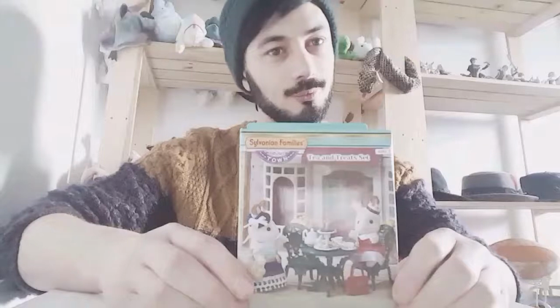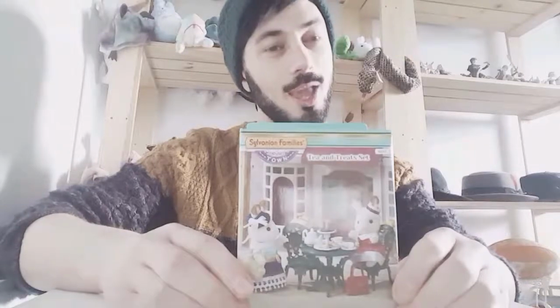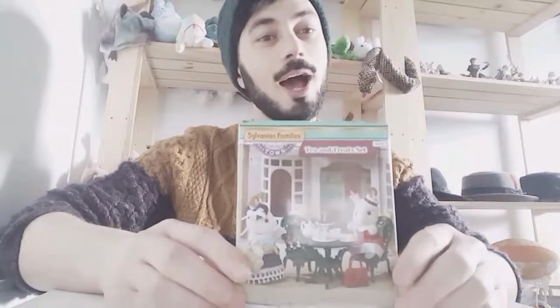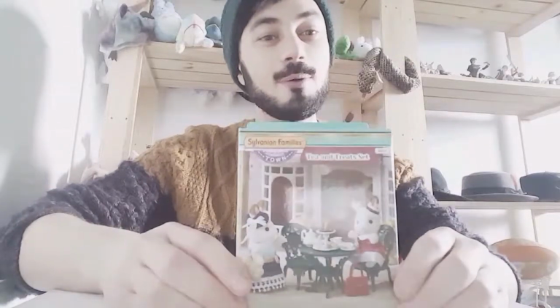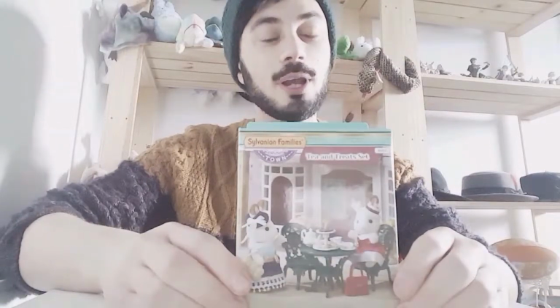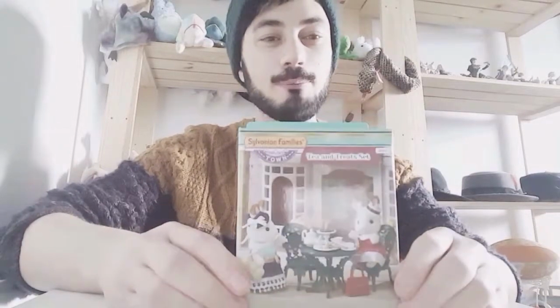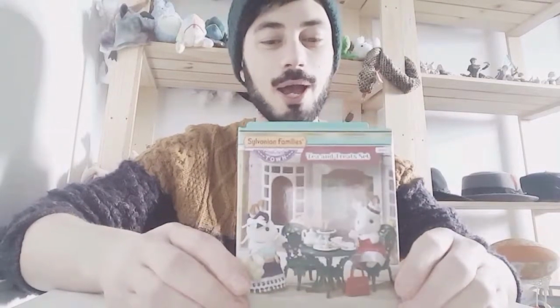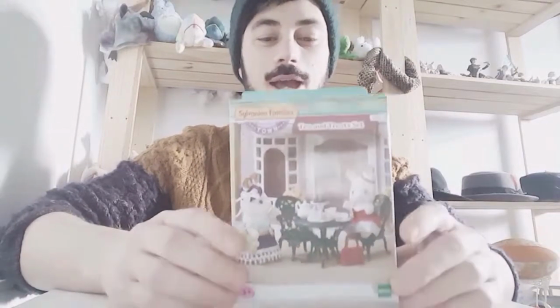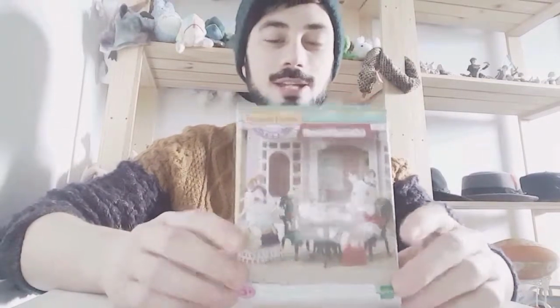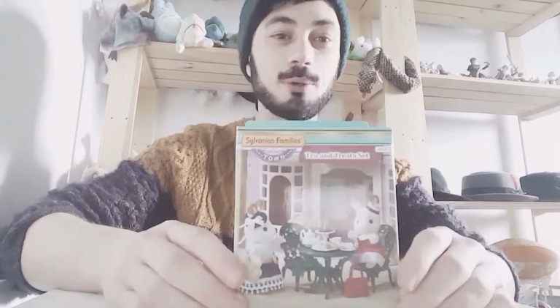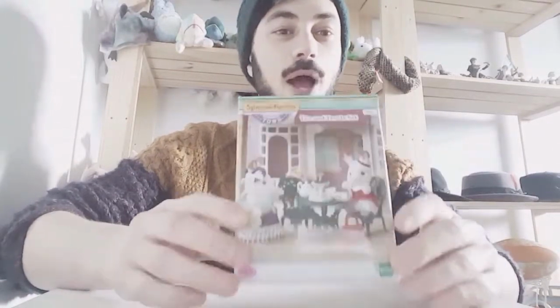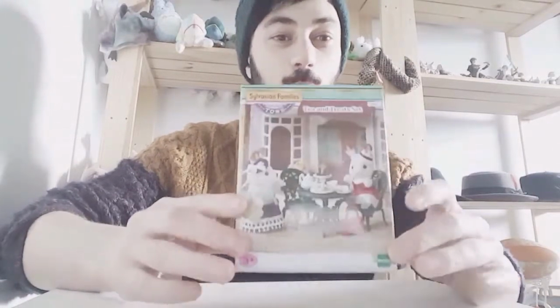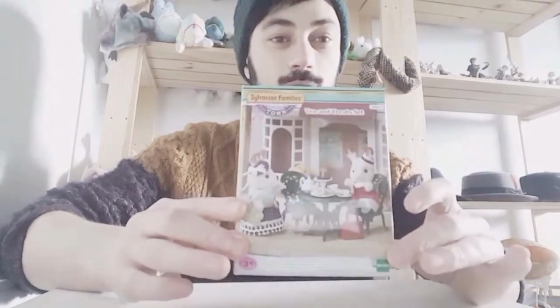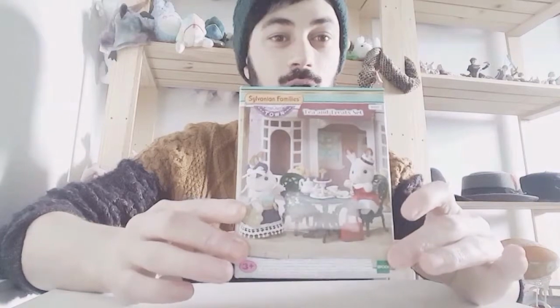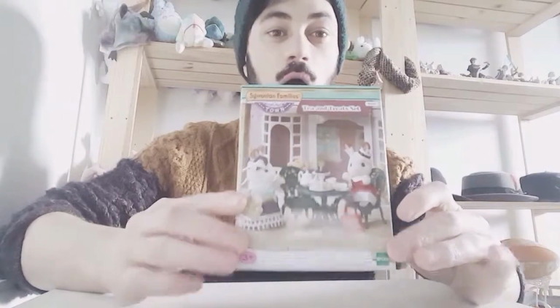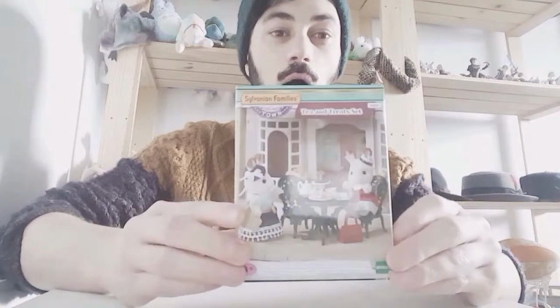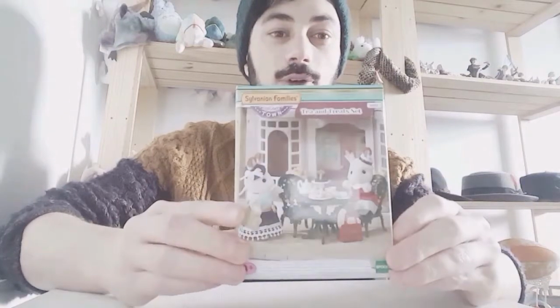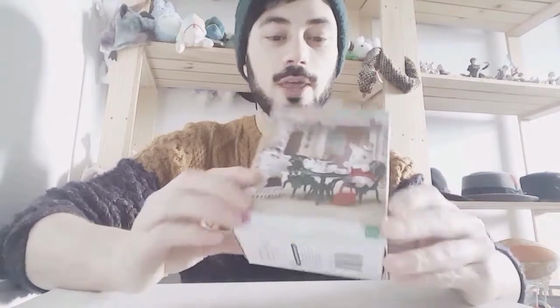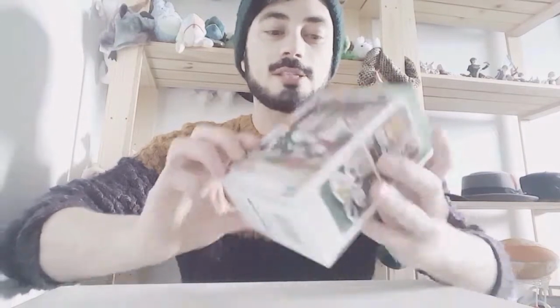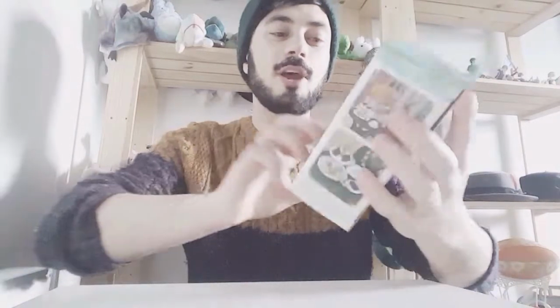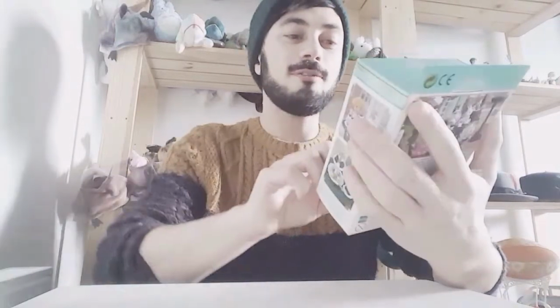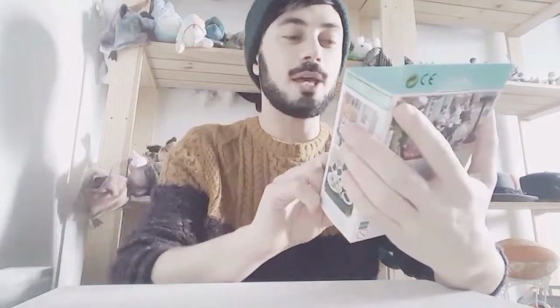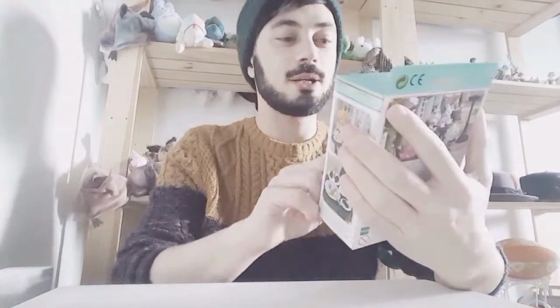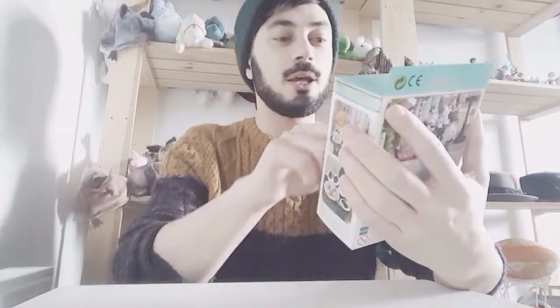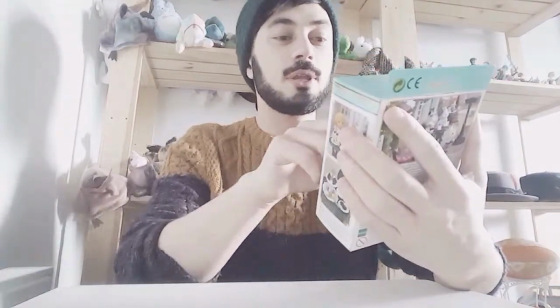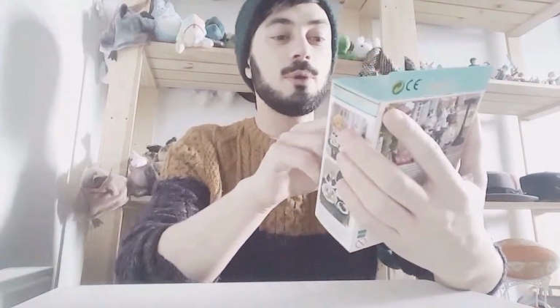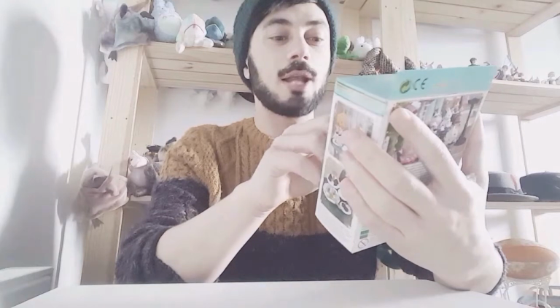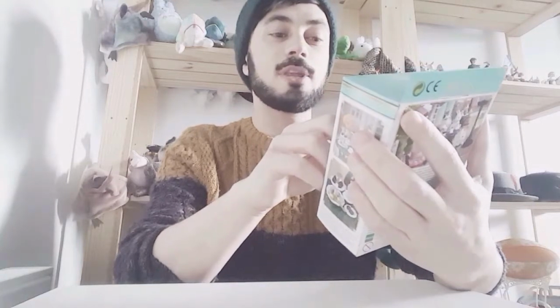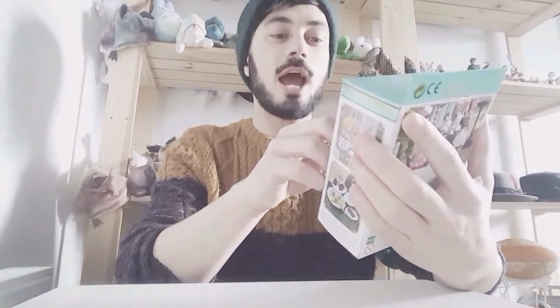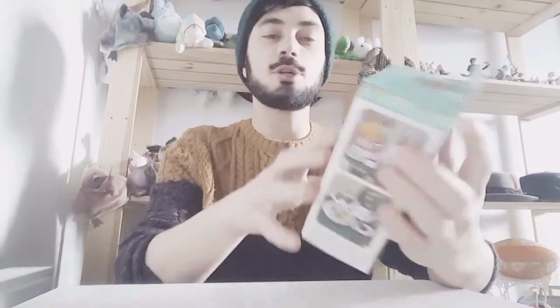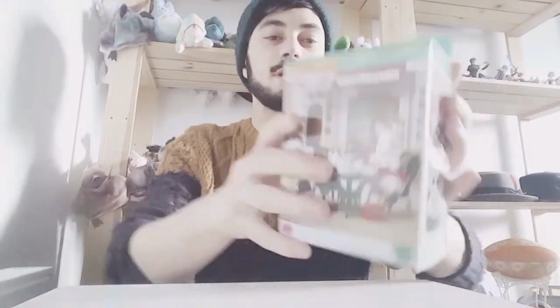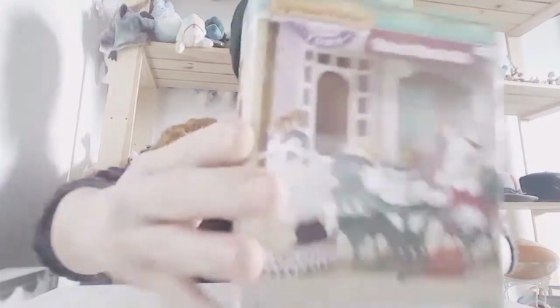Hi everyone, Lean Magpie here and today I'm doing part one of the Sylvanian families, the new line, the tea and treat set.